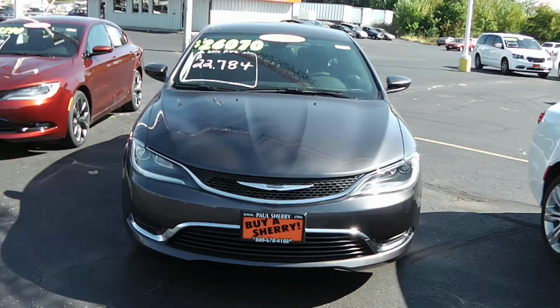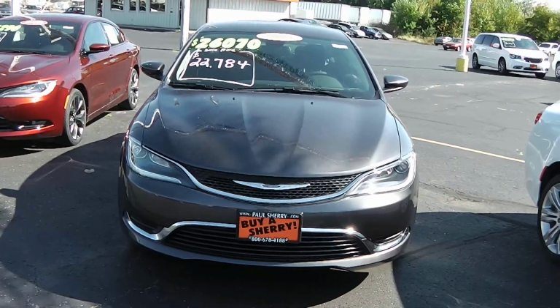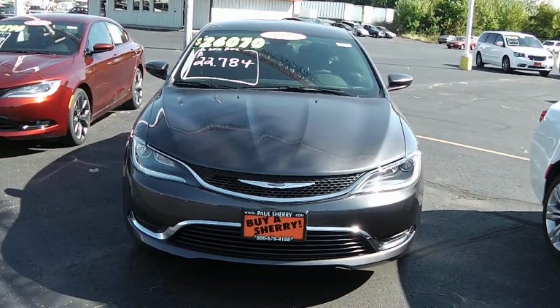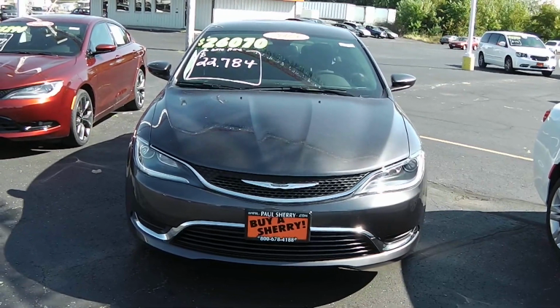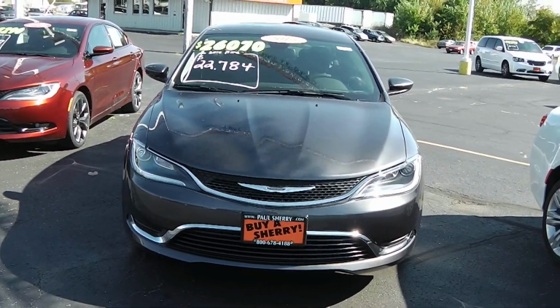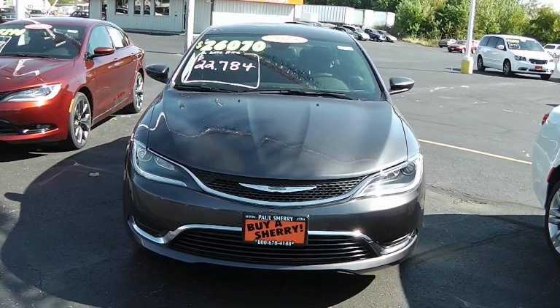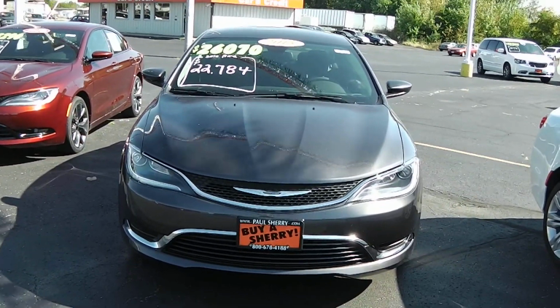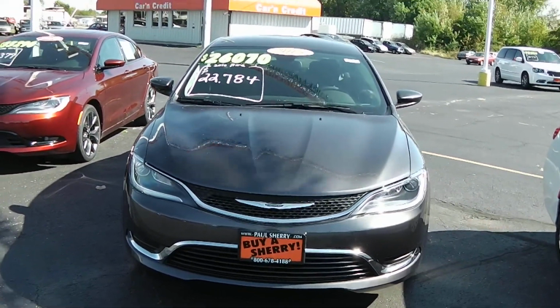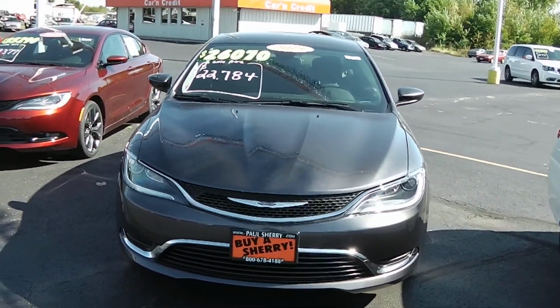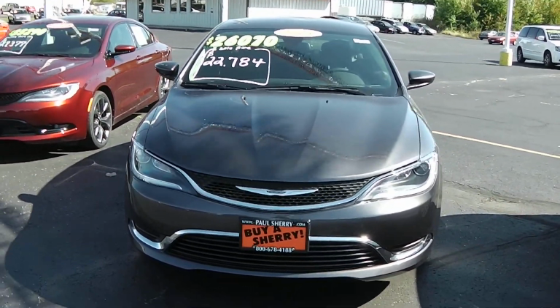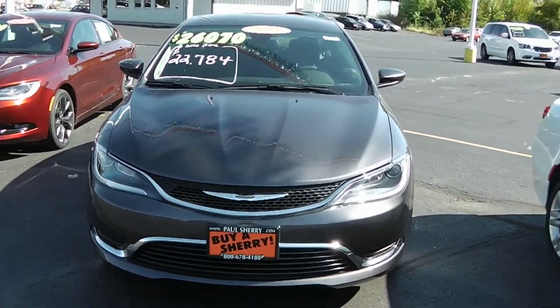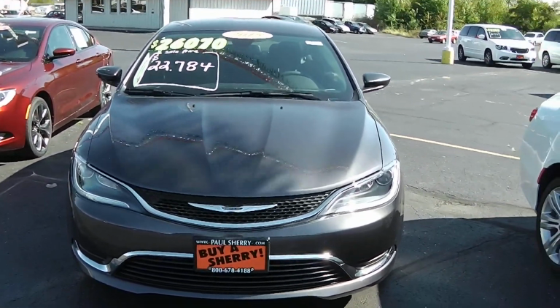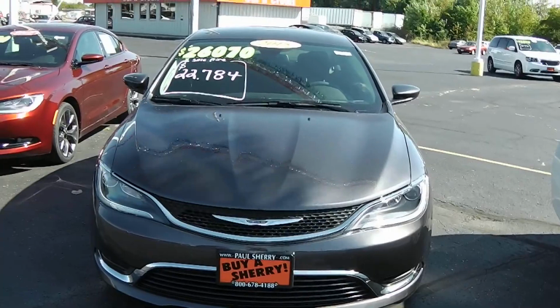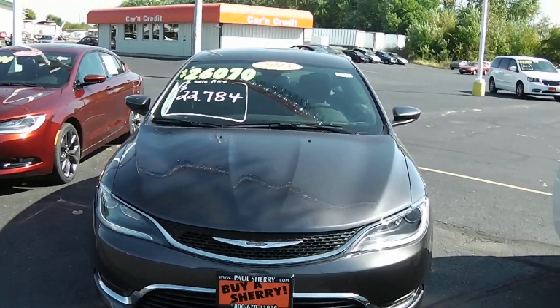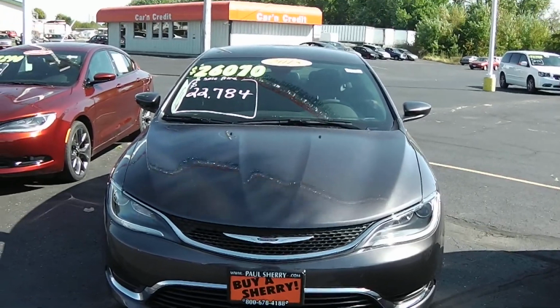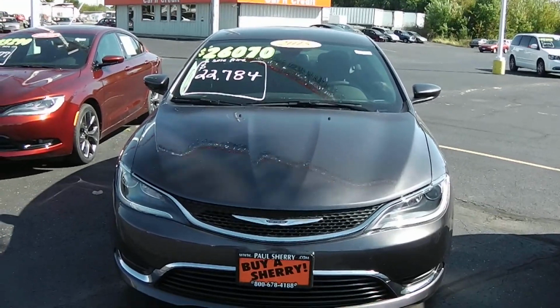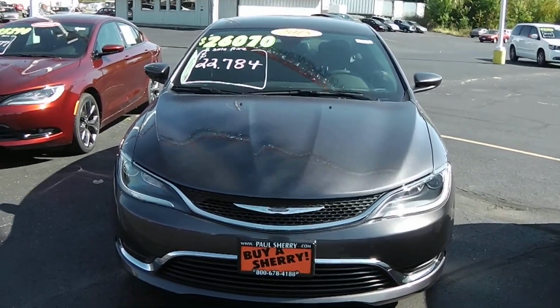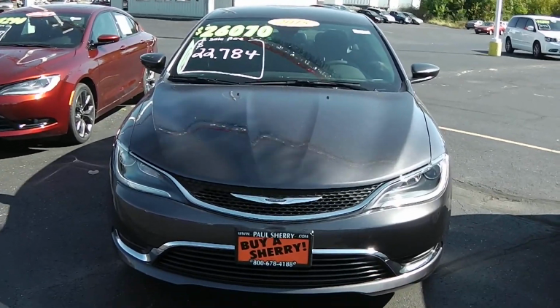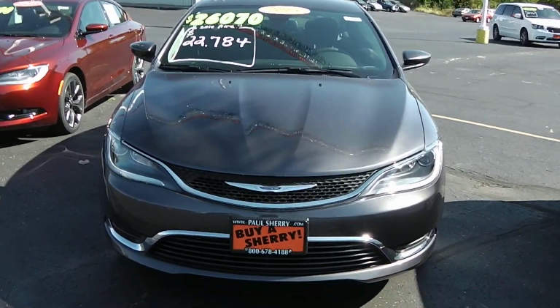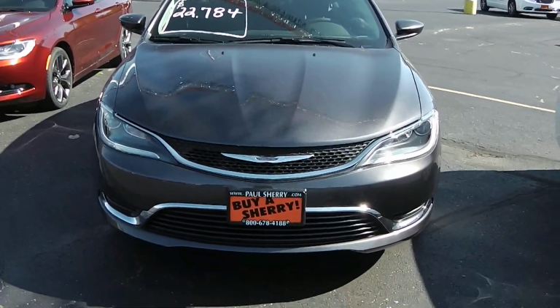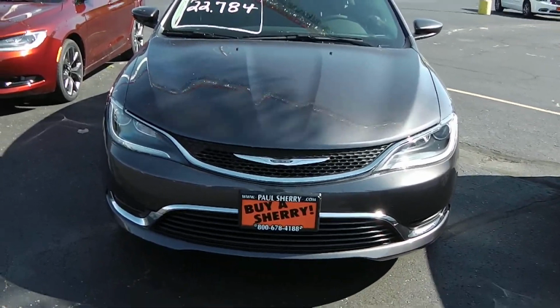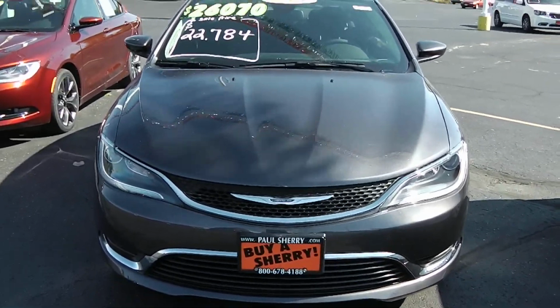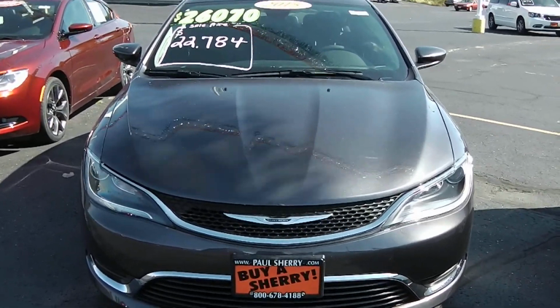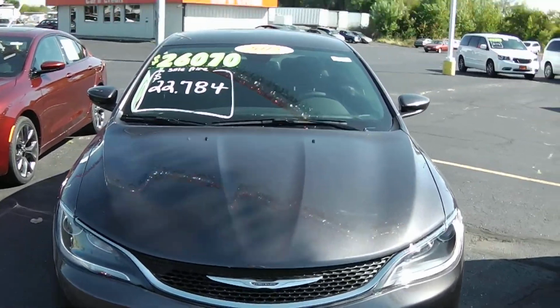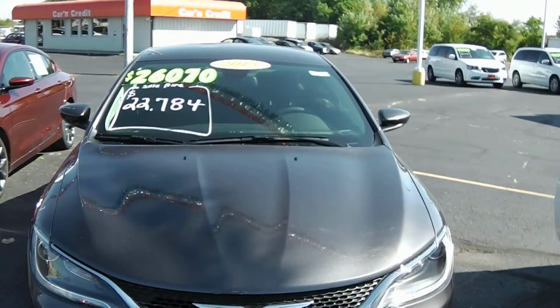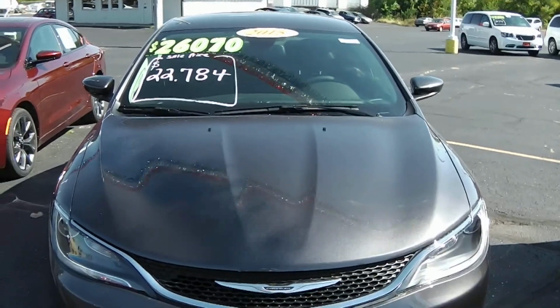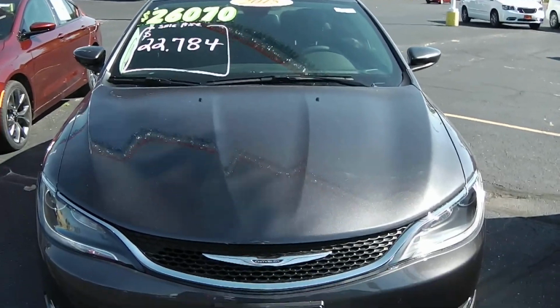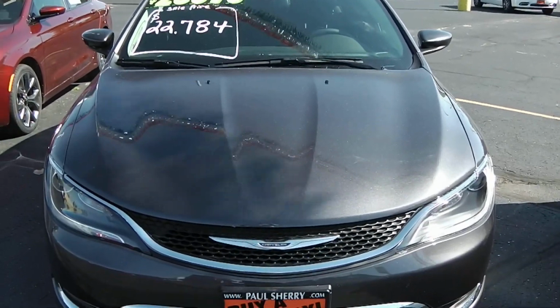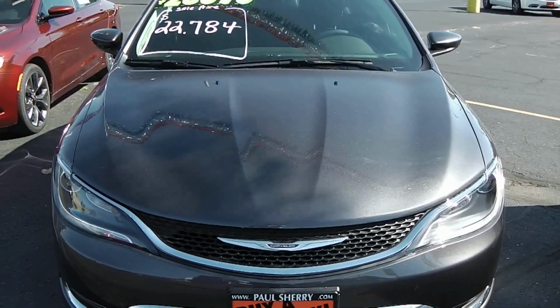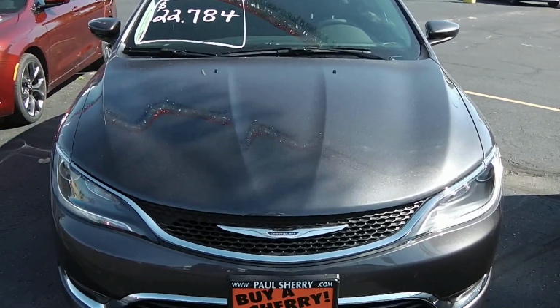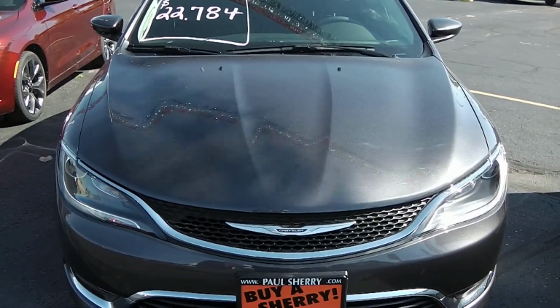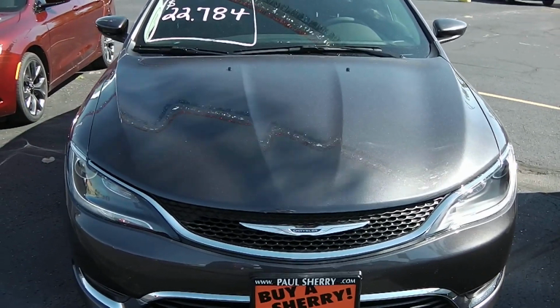Zach Smith with you here at Paul Sherry's Chrysler Dodge Jeep Ramon RVs here in Piqua, Ohio. Here we're looking at a 2015 Chrysler 200. This is a limited model. This is a dark gray or silver in color.